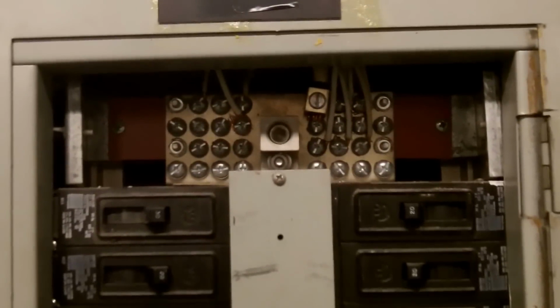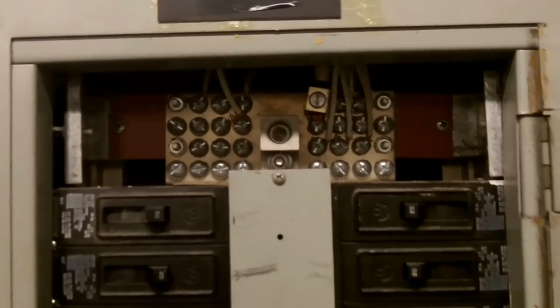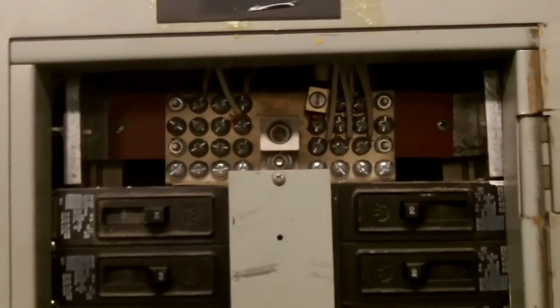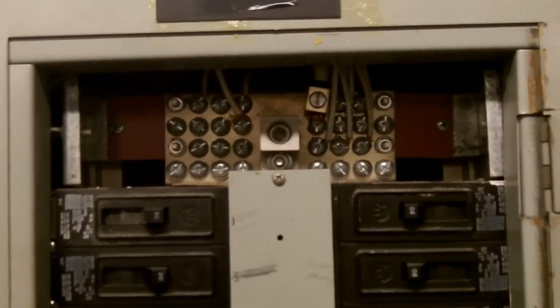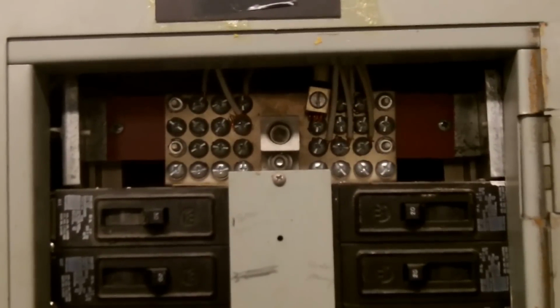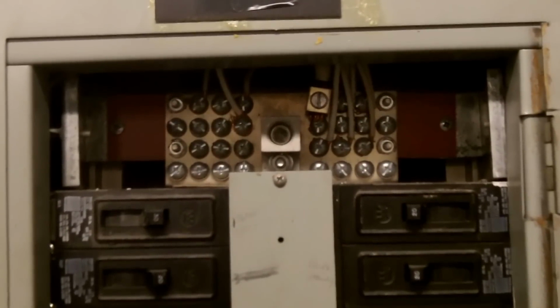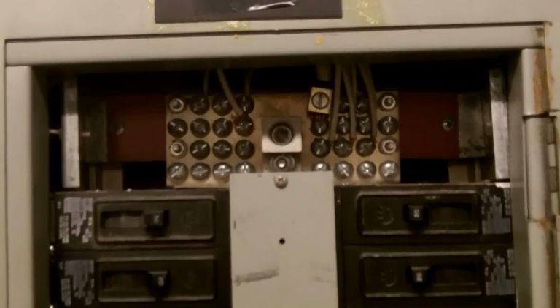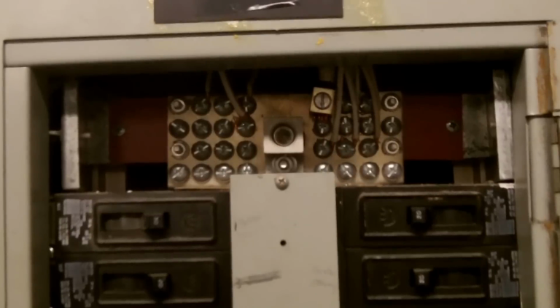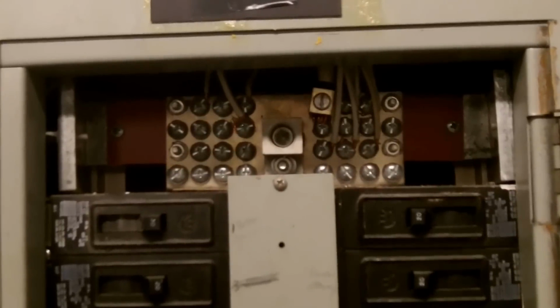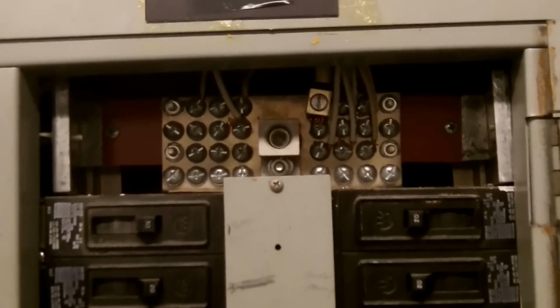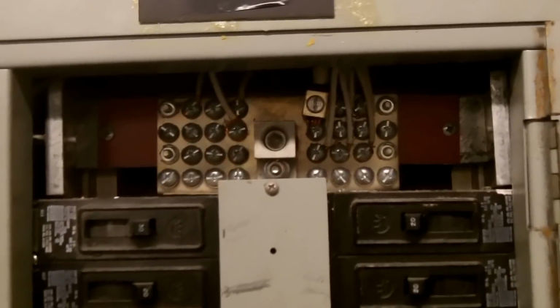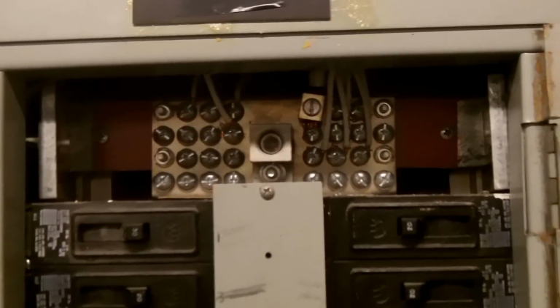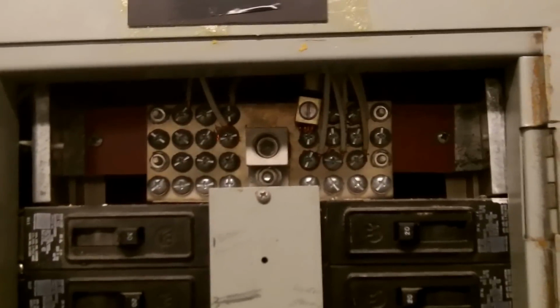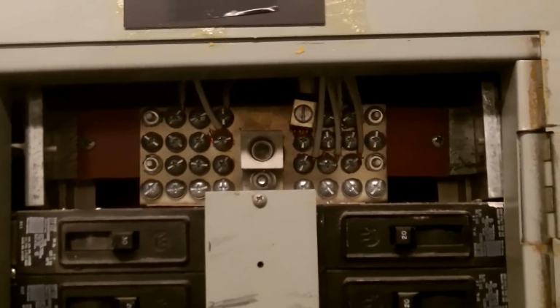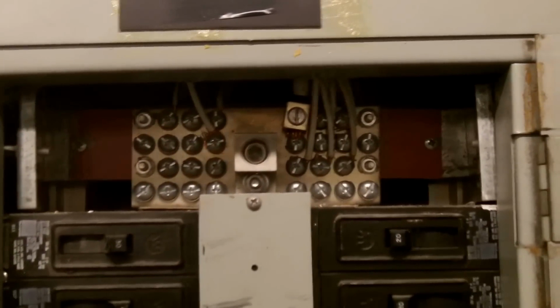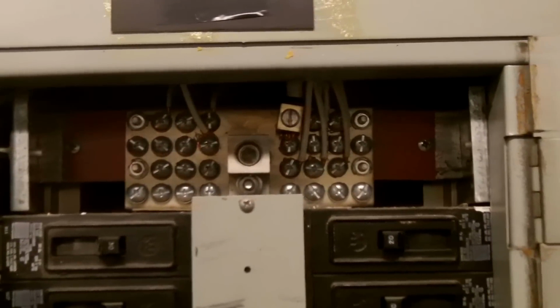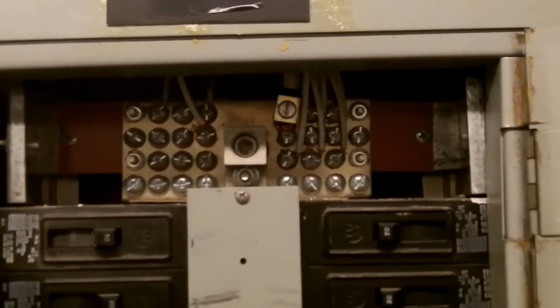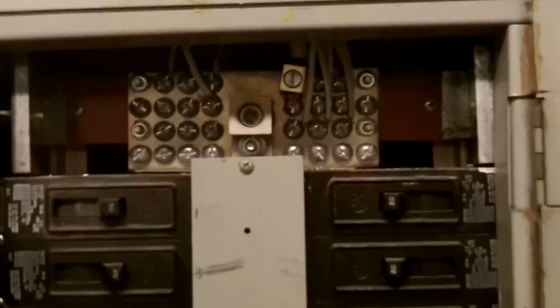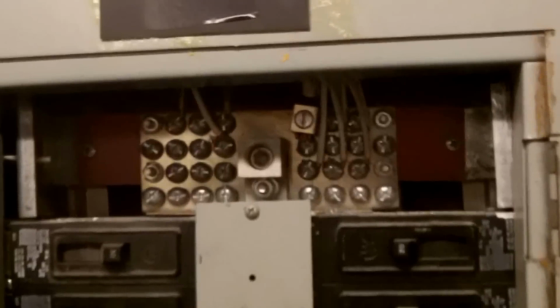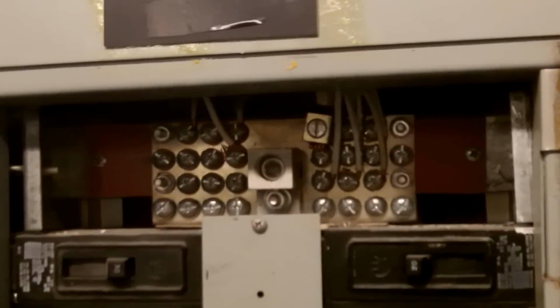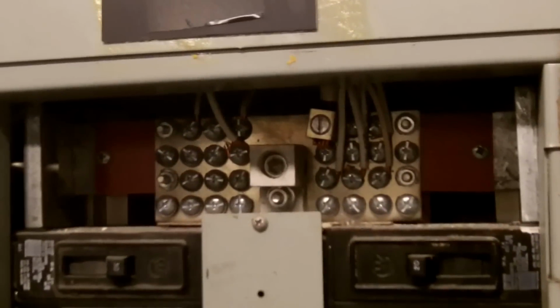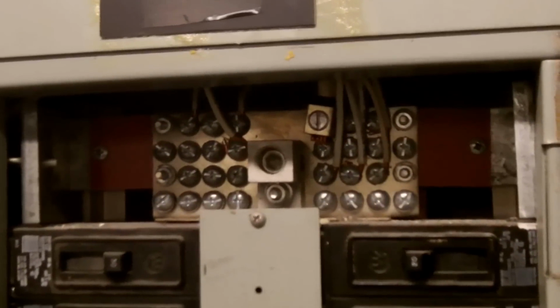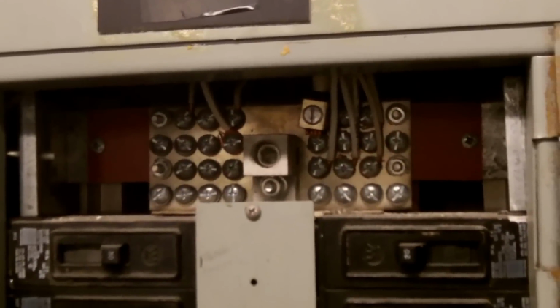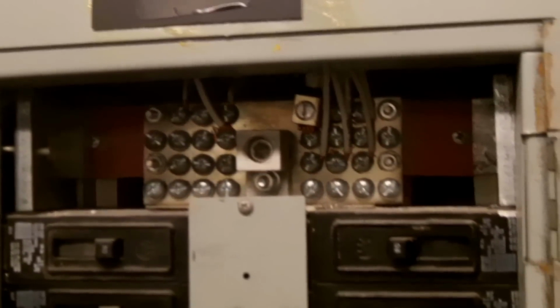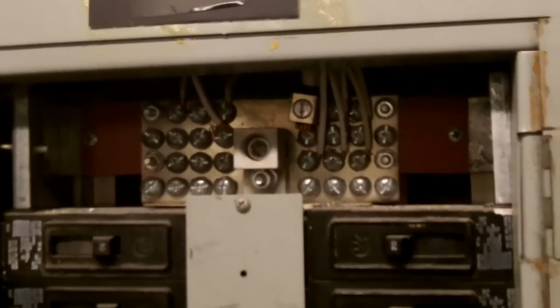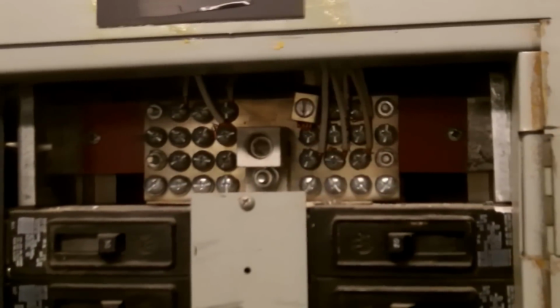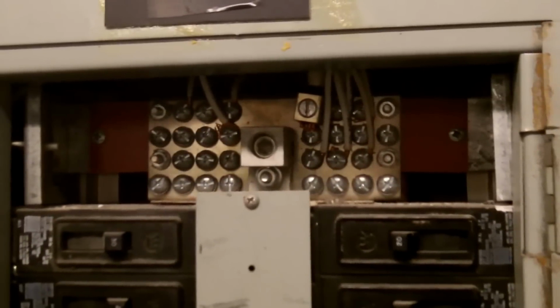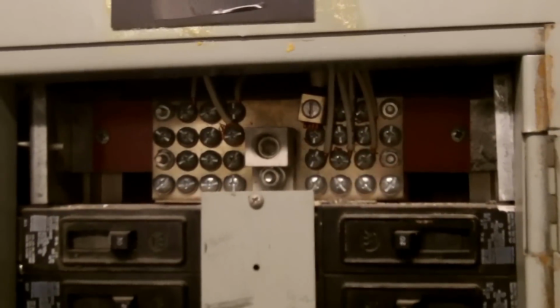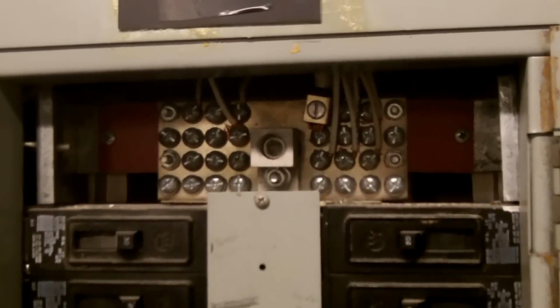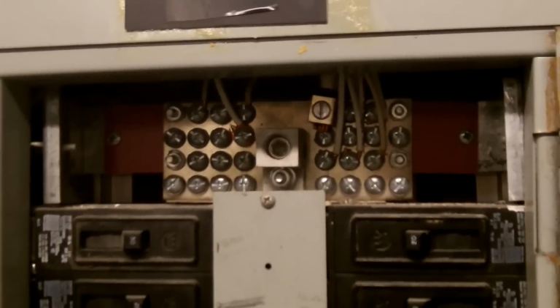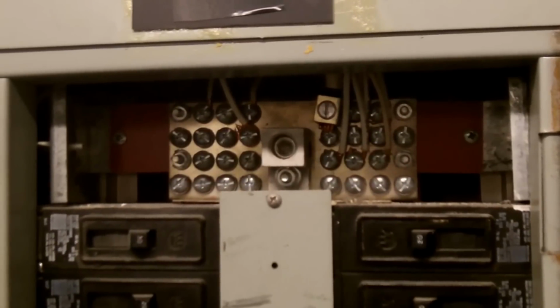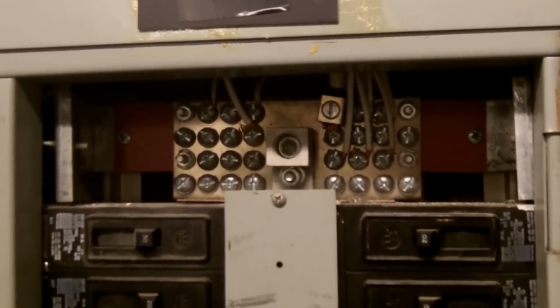Part of the cover is missing for the front of this panel board here, and that's going to leave all the internal parts exposed. This could be extremely dangerous since this is a 480-volt panel board.